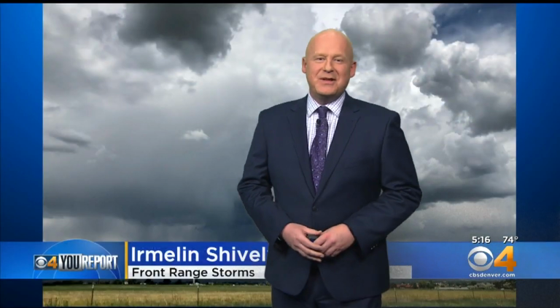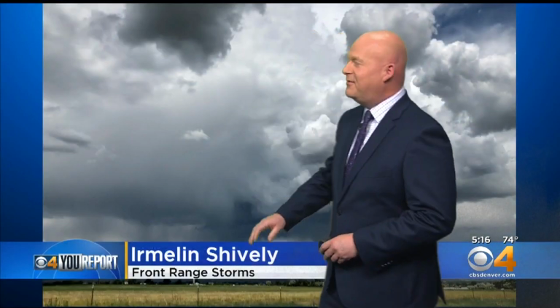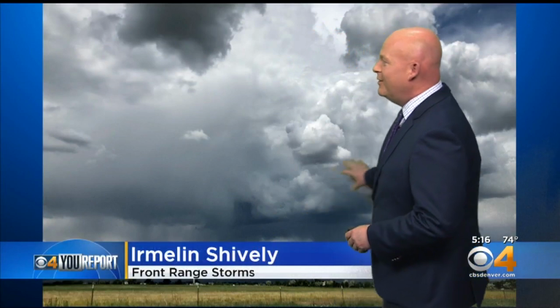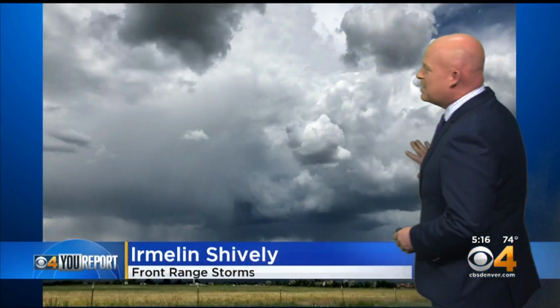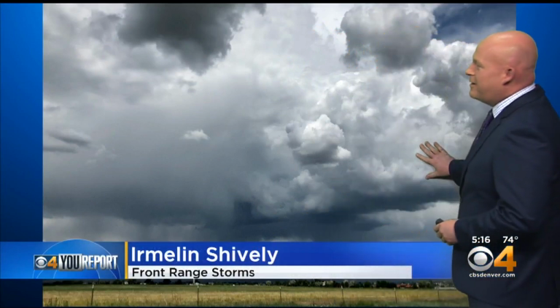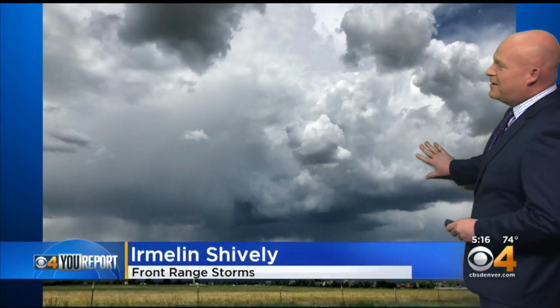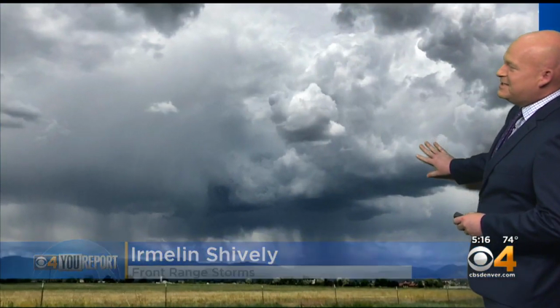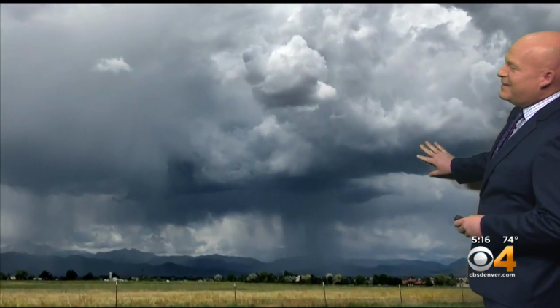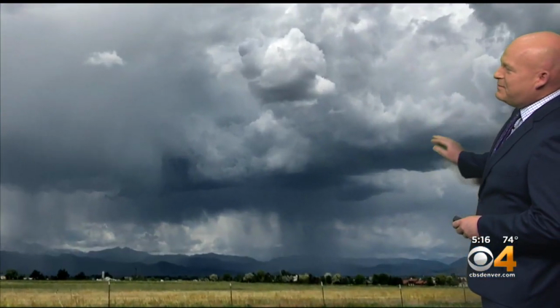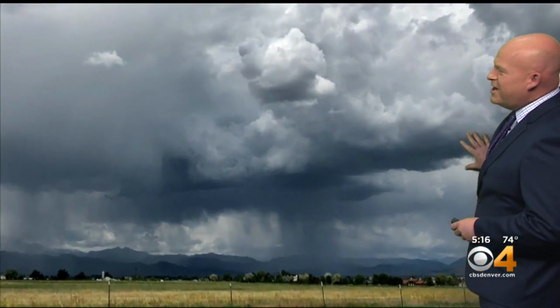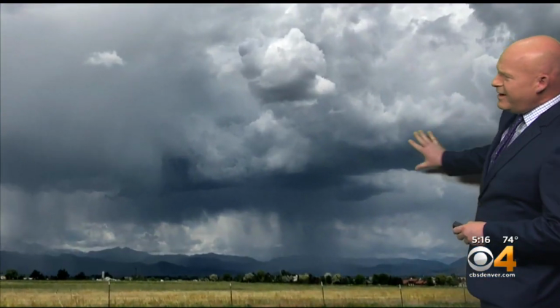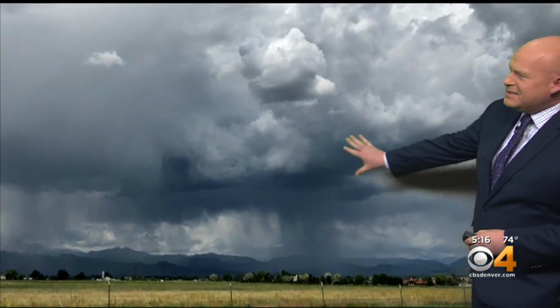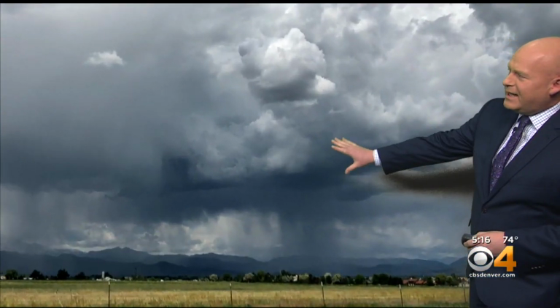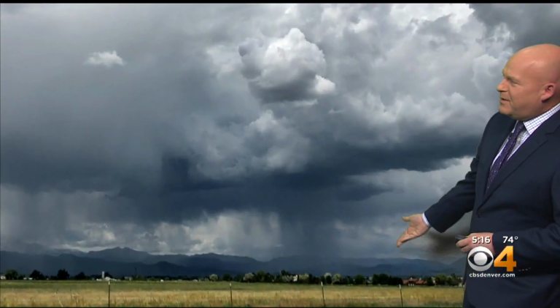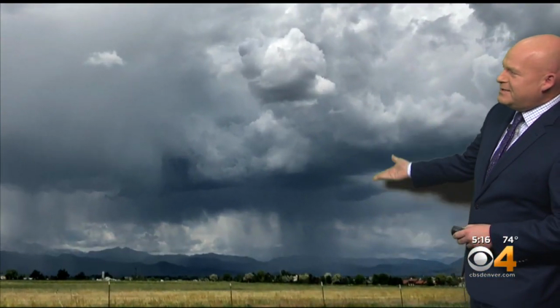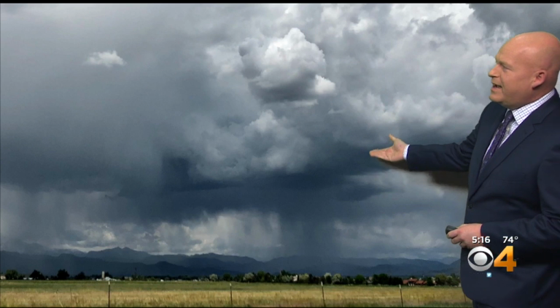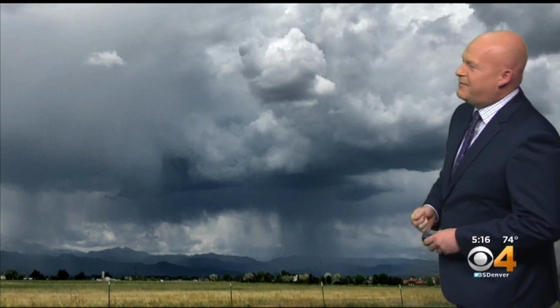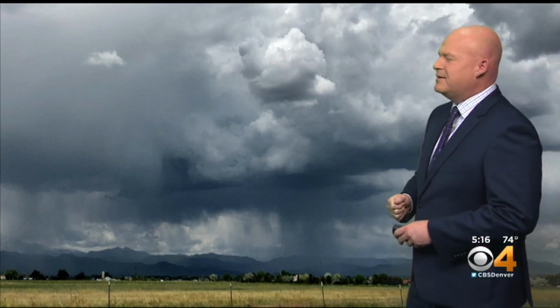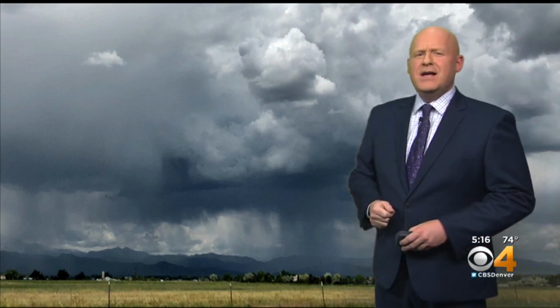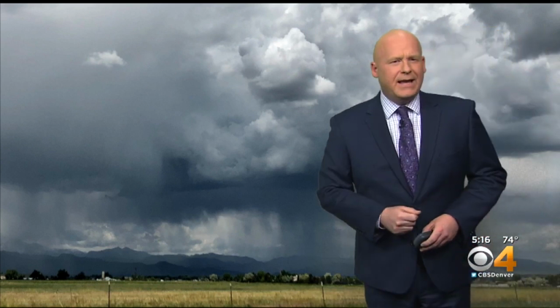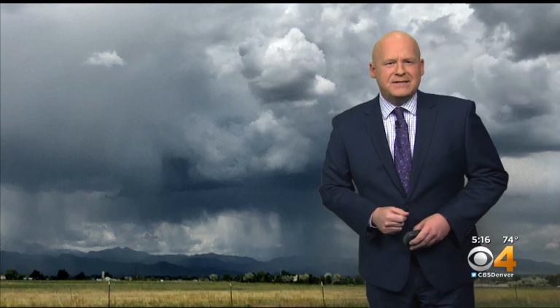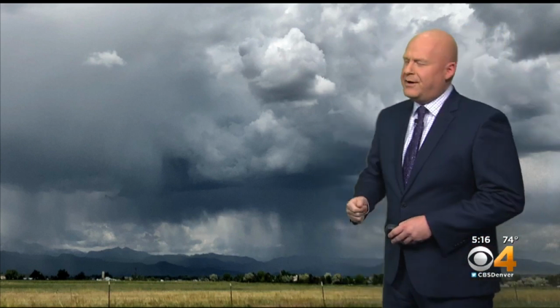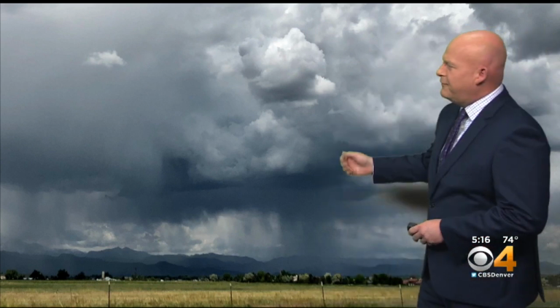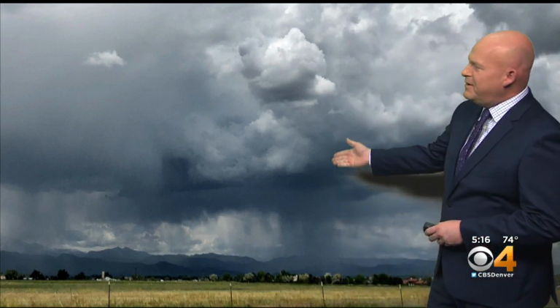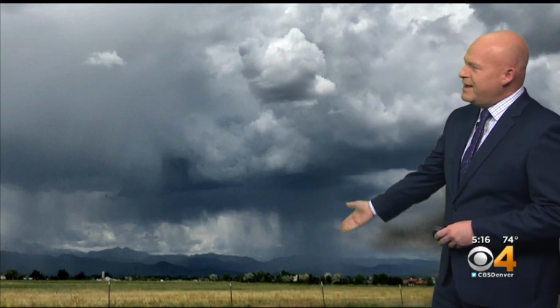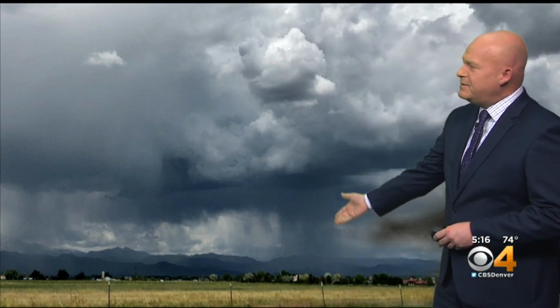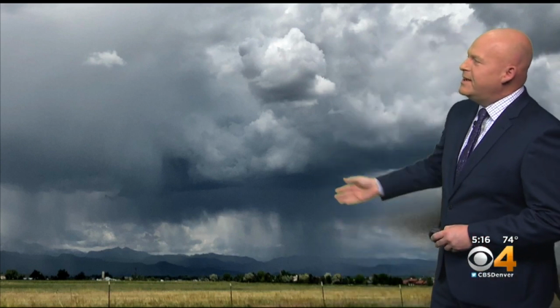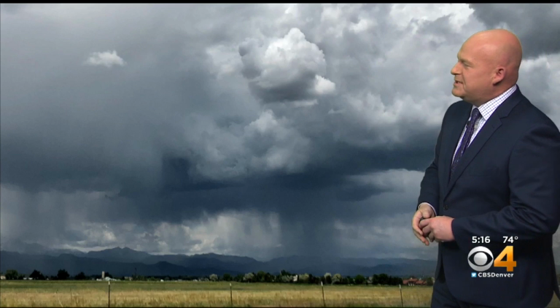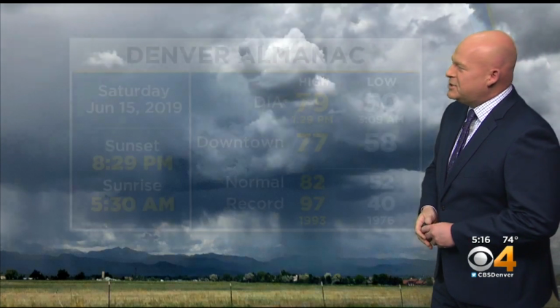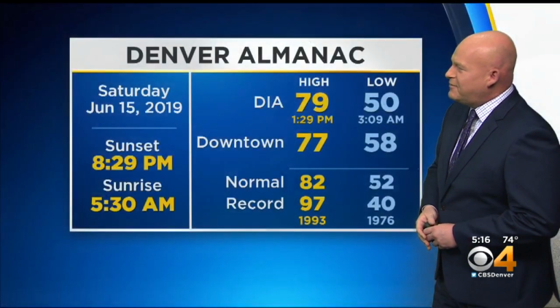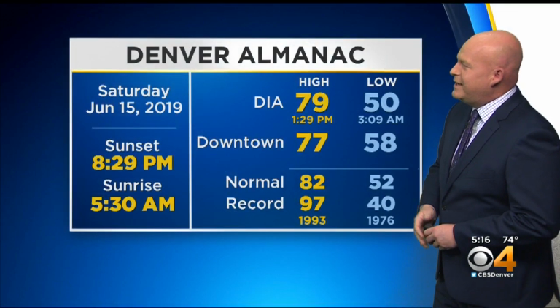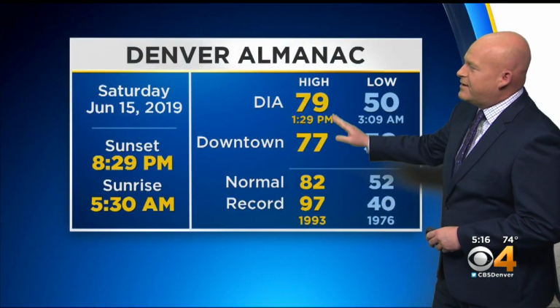Irmalyn Shively was out driving around along the front range today and got this great picture. Very ominous looking clouds, but the bases are quite high off the ground, so not a lot of precipitation falling — a lot of virga. But every now and then you'd see a precipitation shaft making it to the ground.